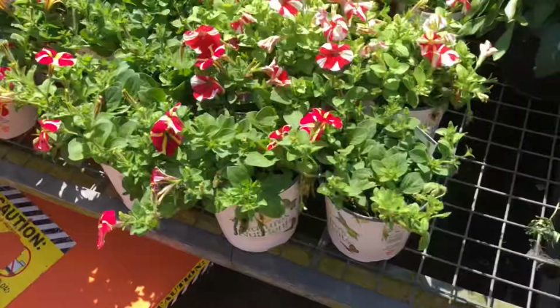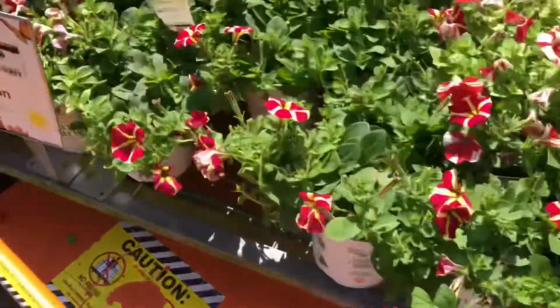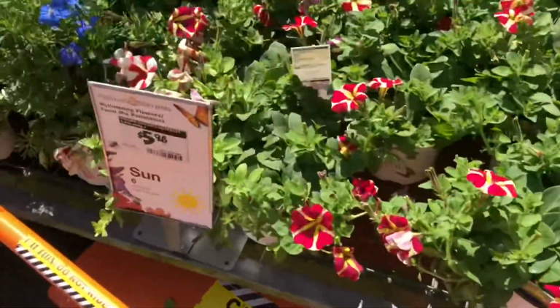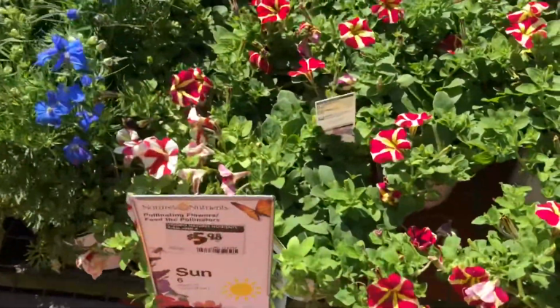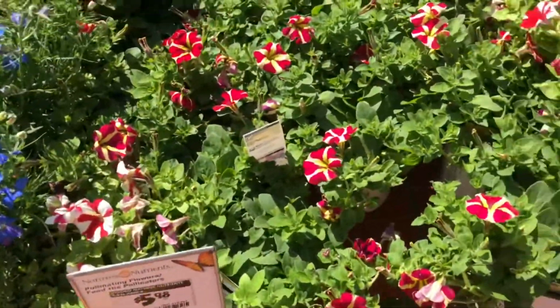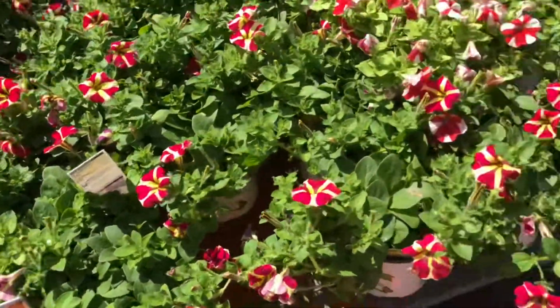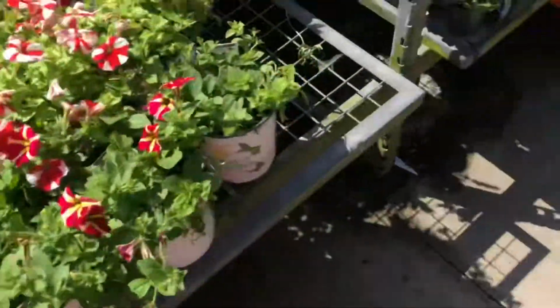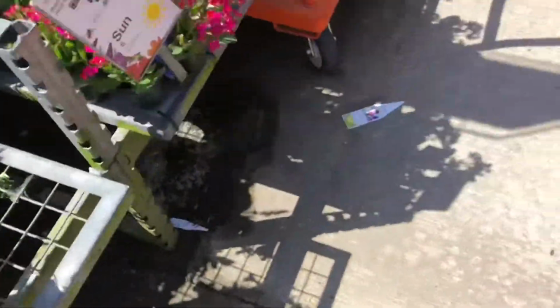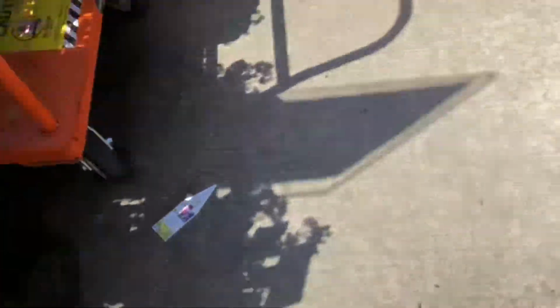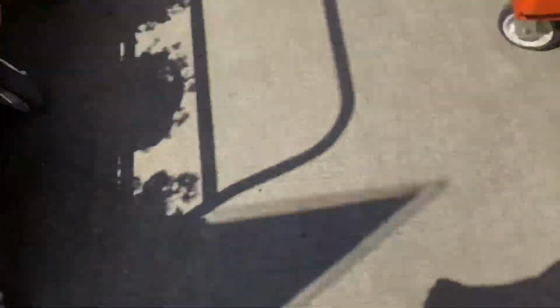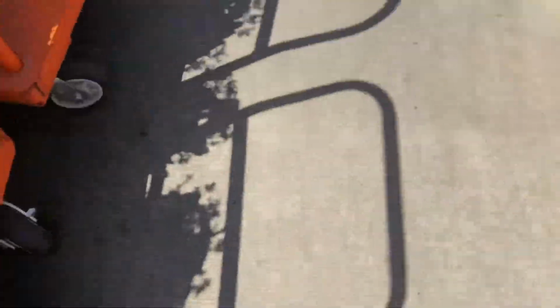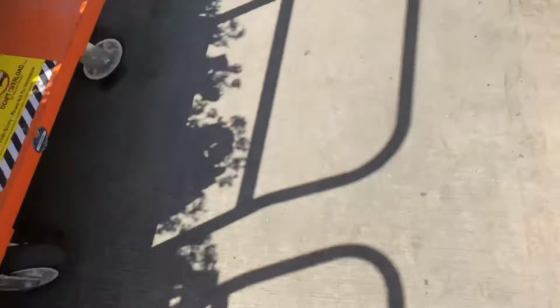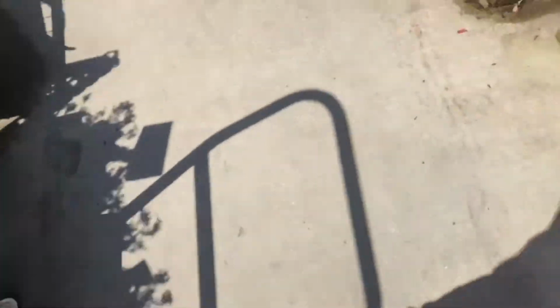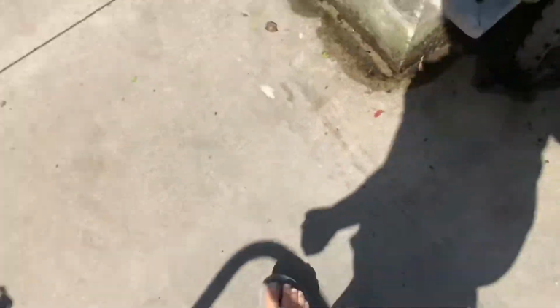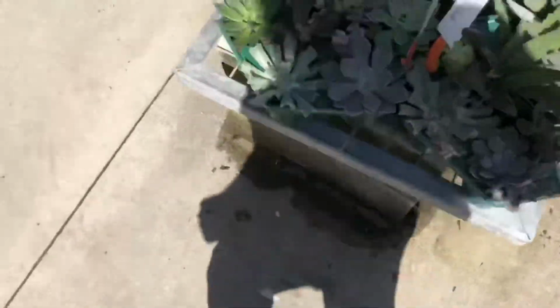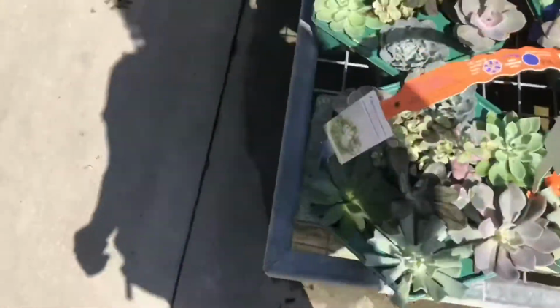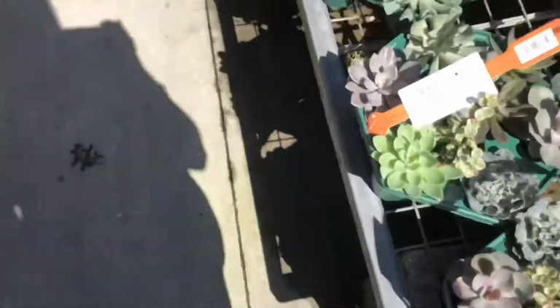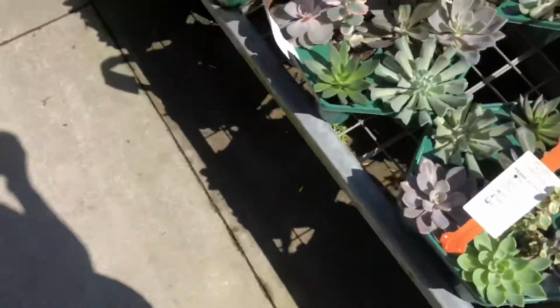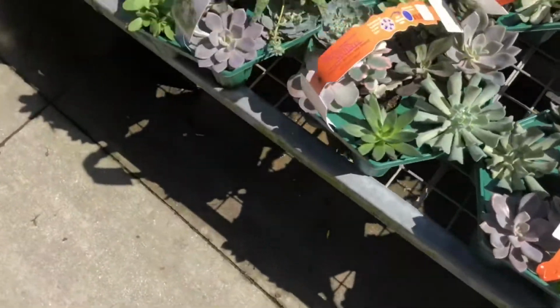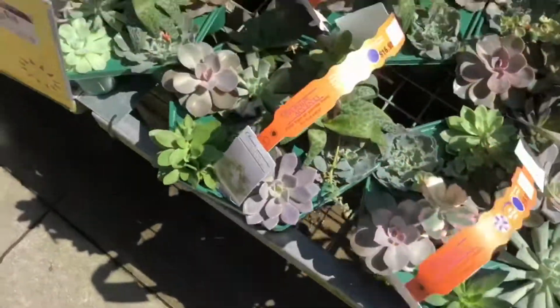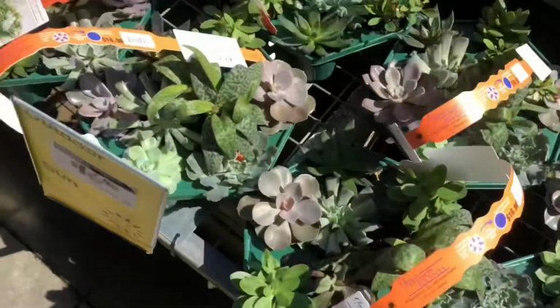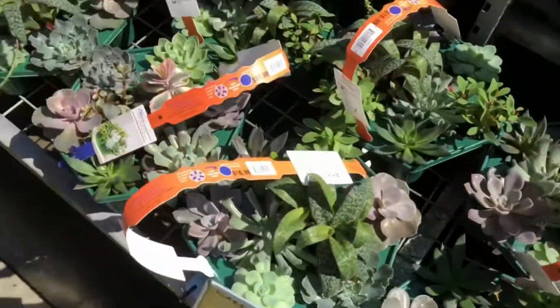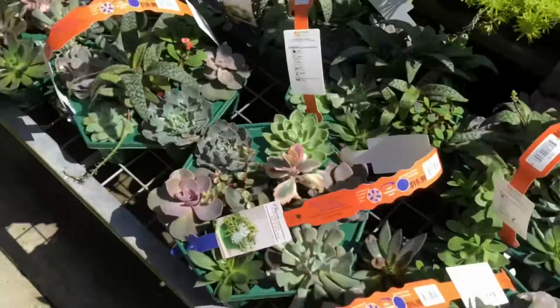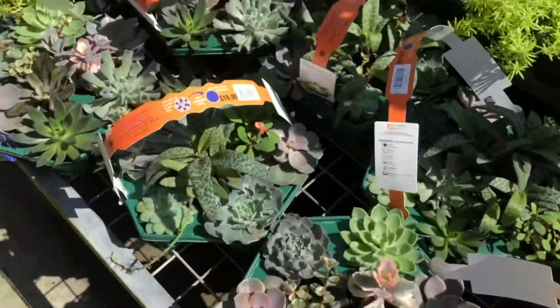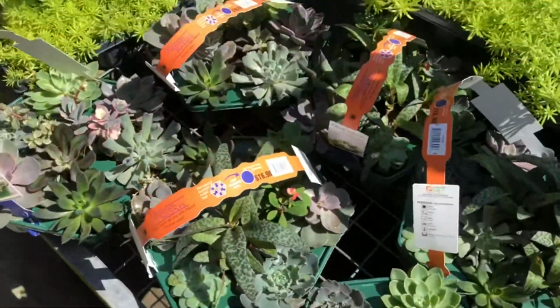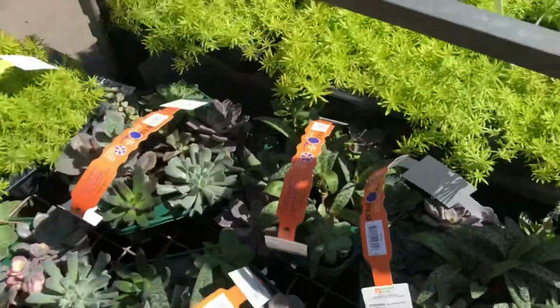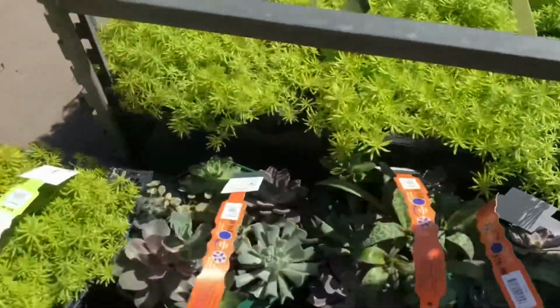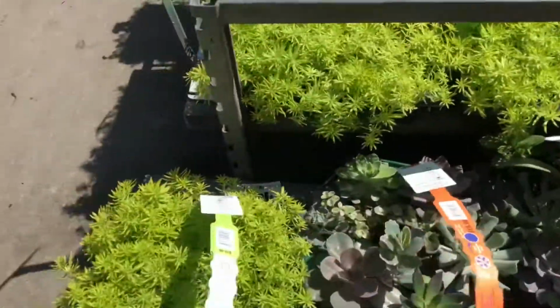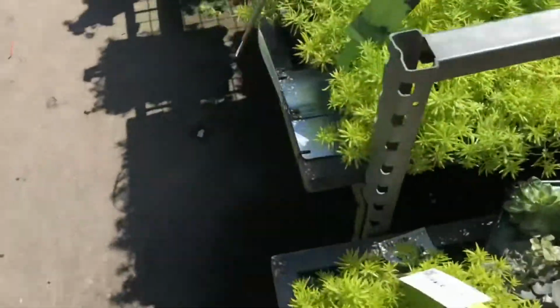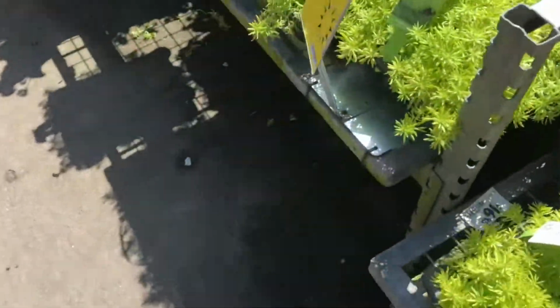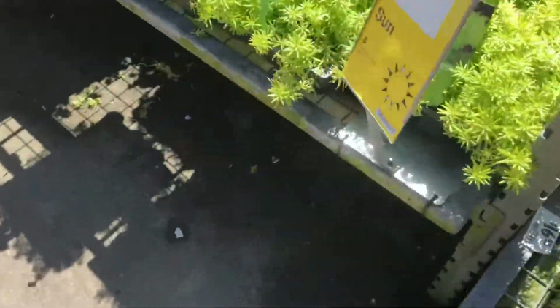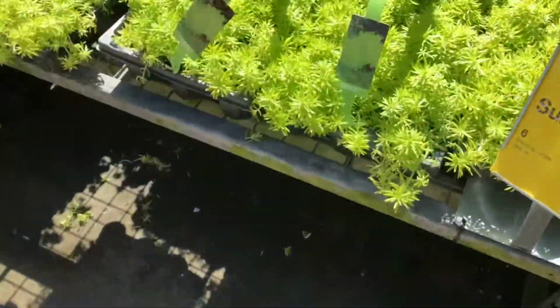I don't see some of the other ones that I normally look at, but I don't have them. I don't know where they put them.